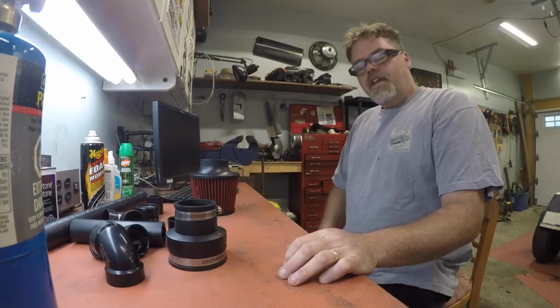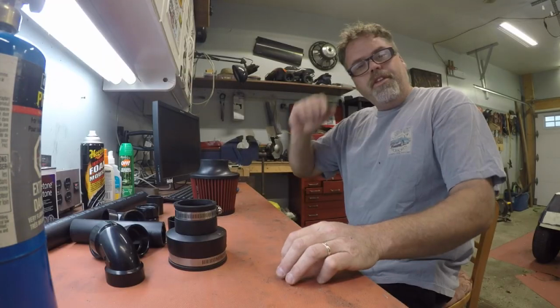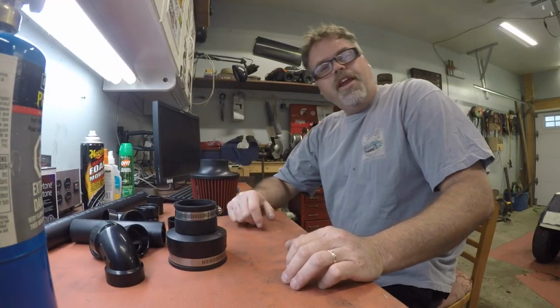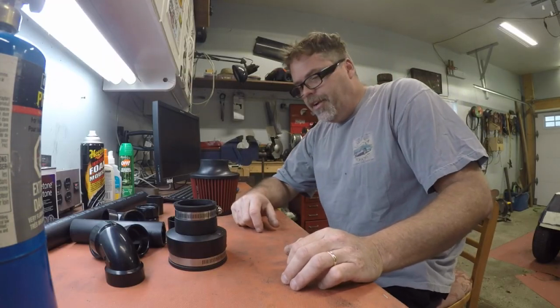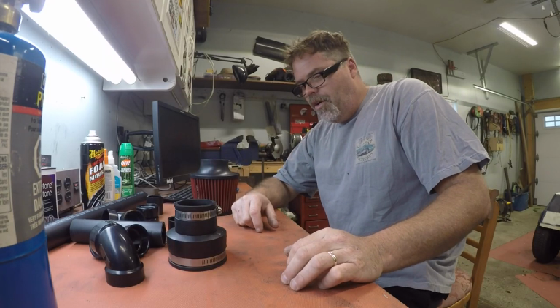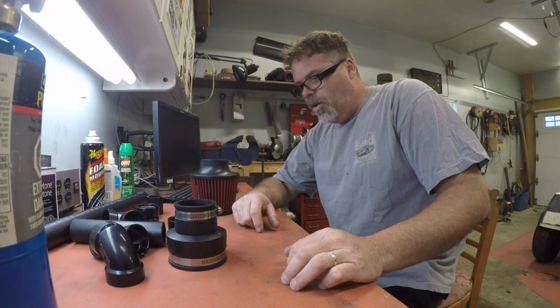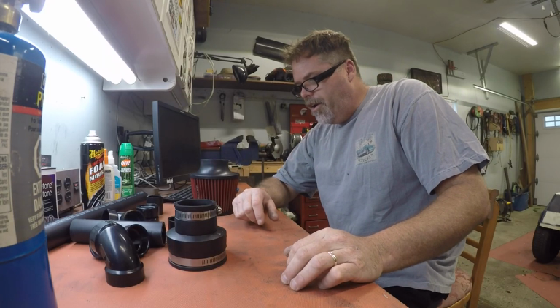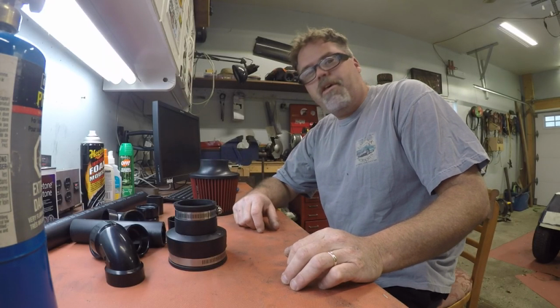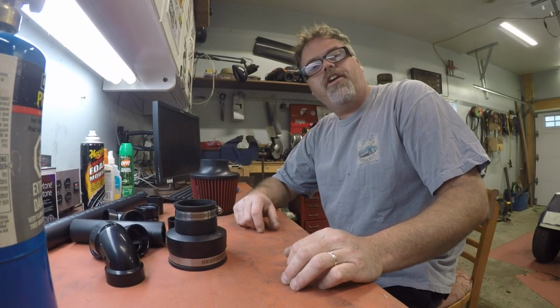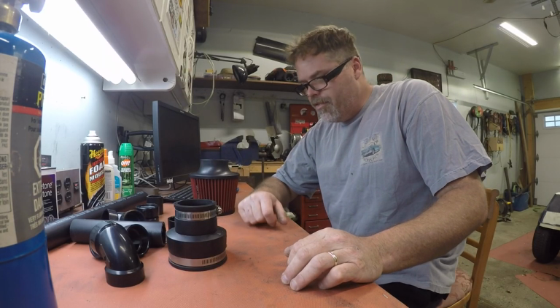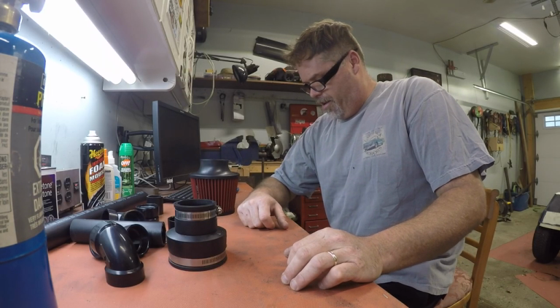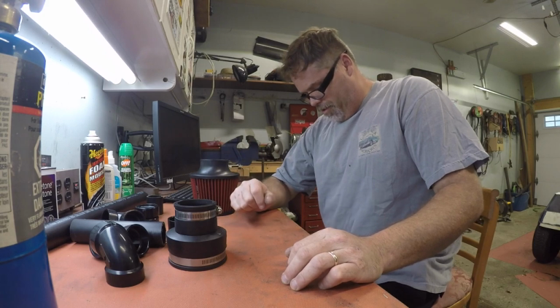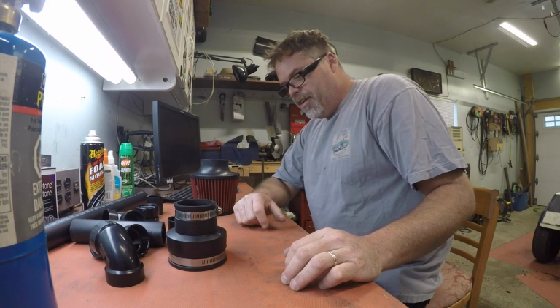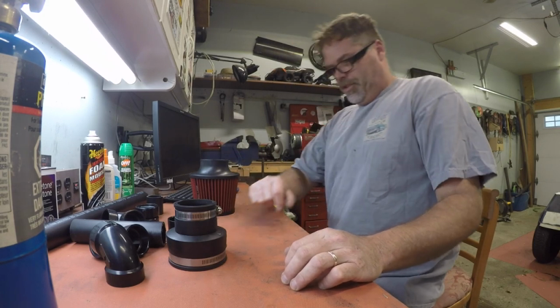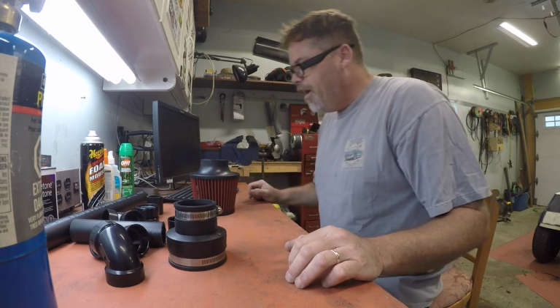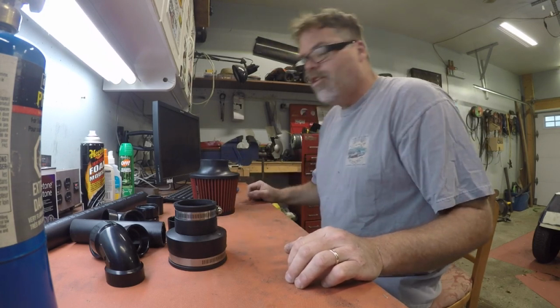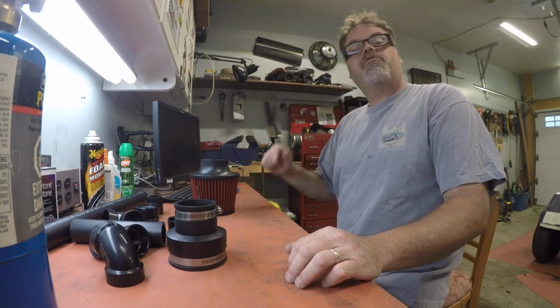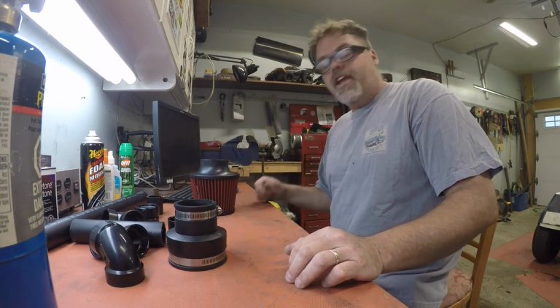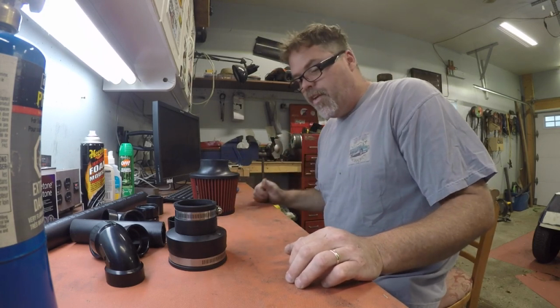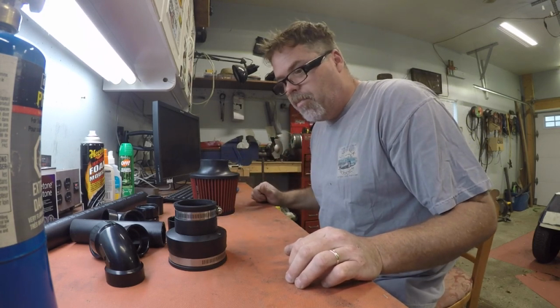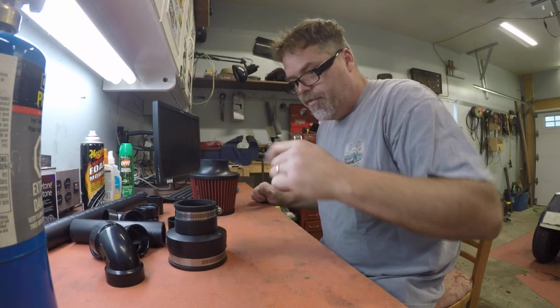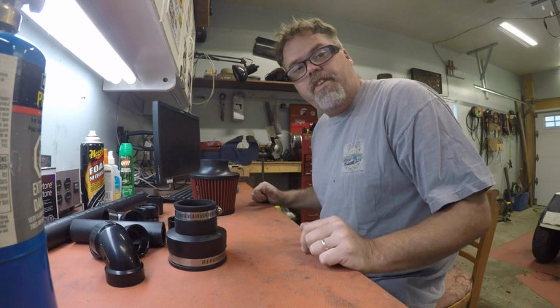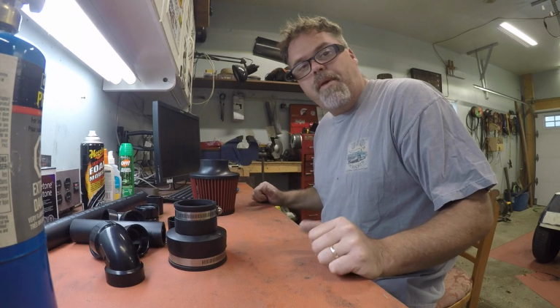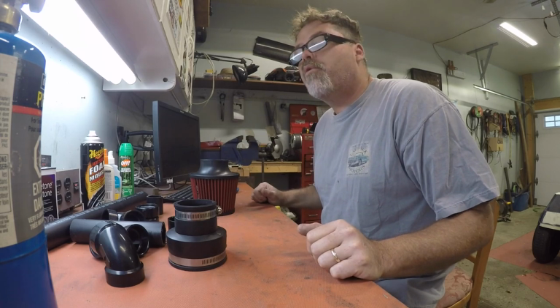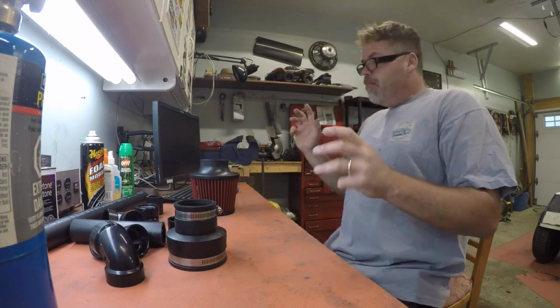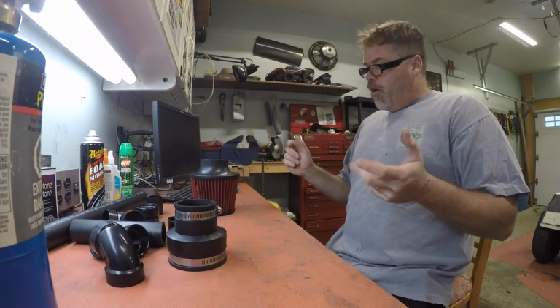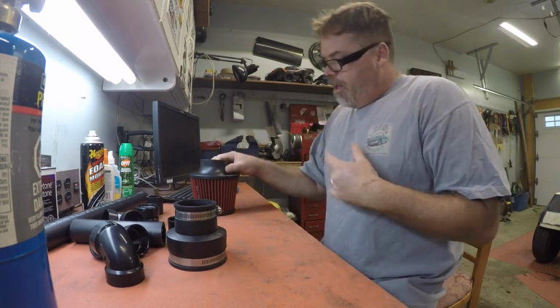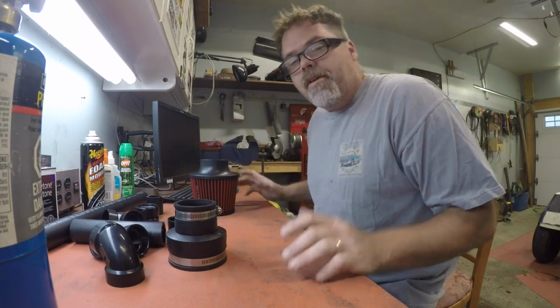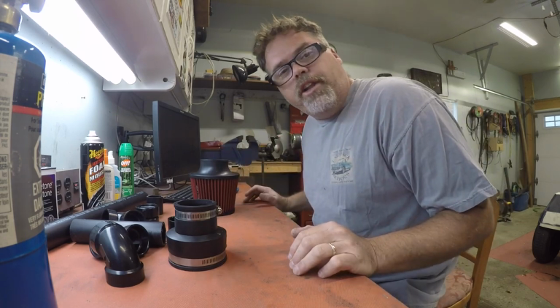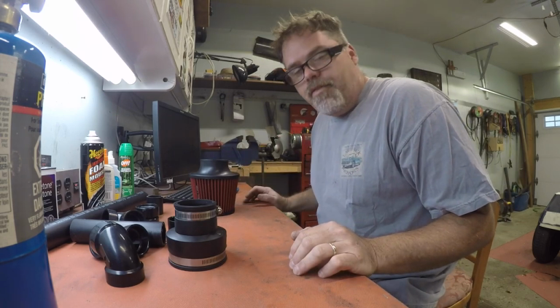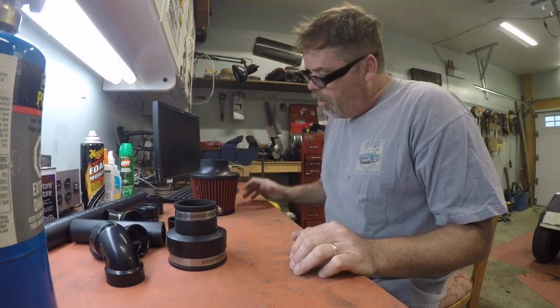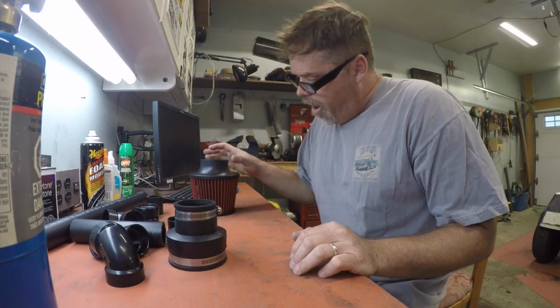How you doing today? Dirty old cold air intake build here, friggin right it is boys and girls, peoples. Don't forget to subscribe and like and hit that notification bell button if you like this video and comment below. Anyways boys, I'm gonna make myself a cold air intake for the old golf cart.